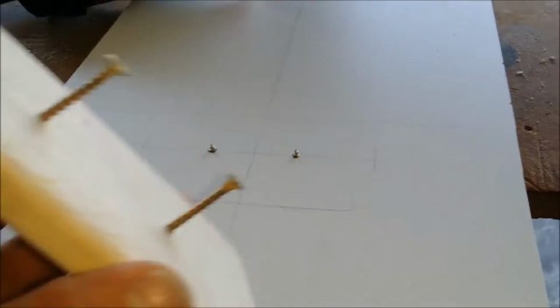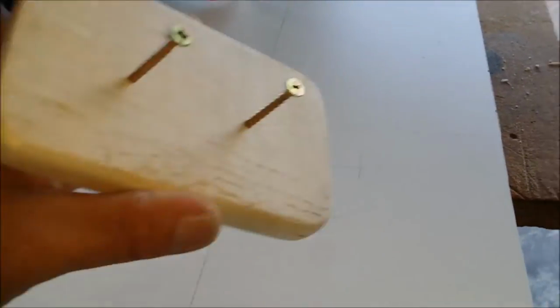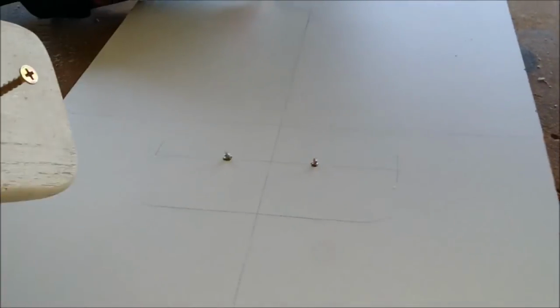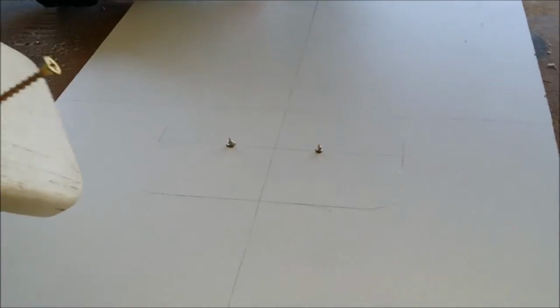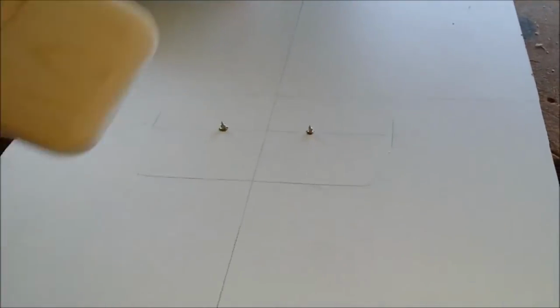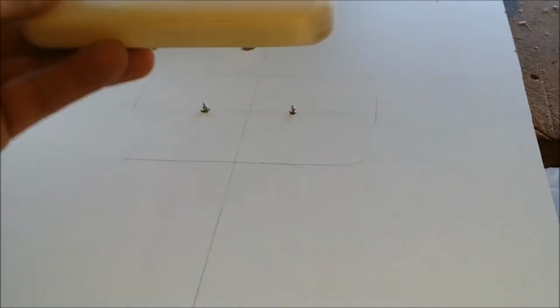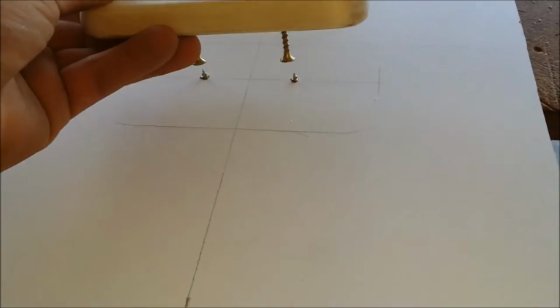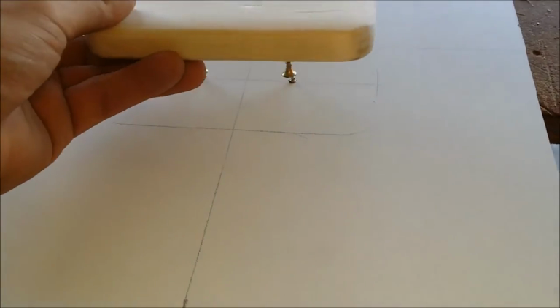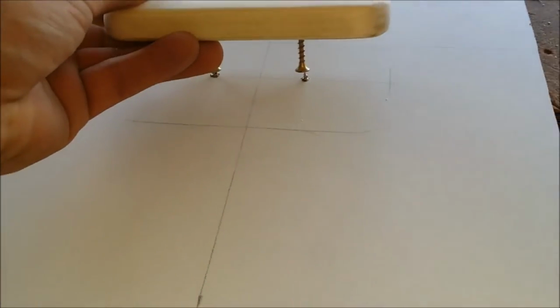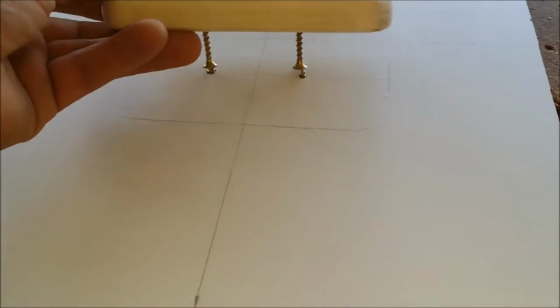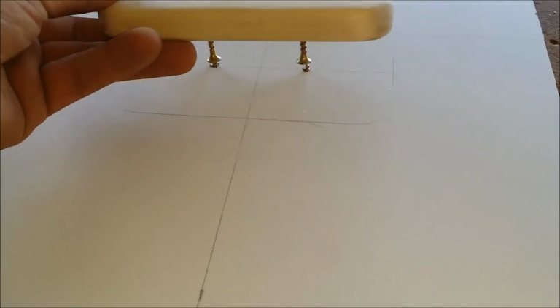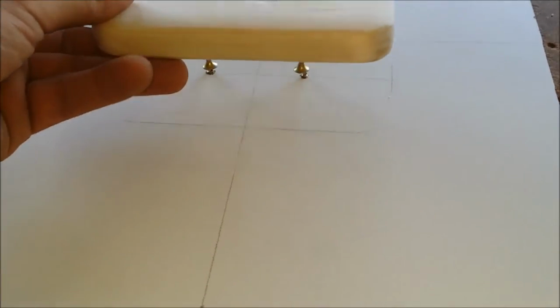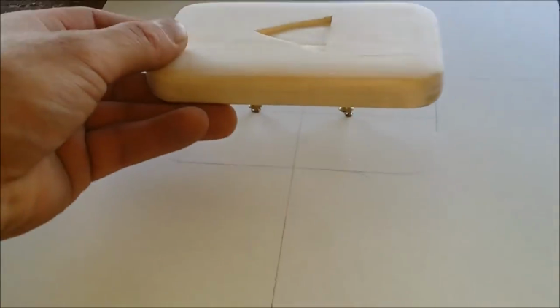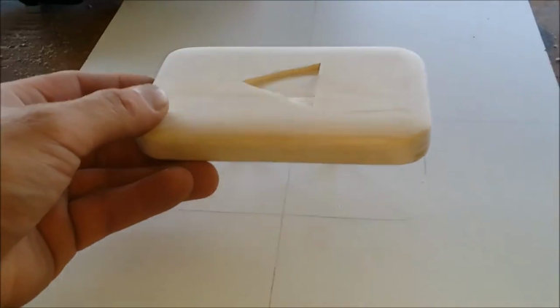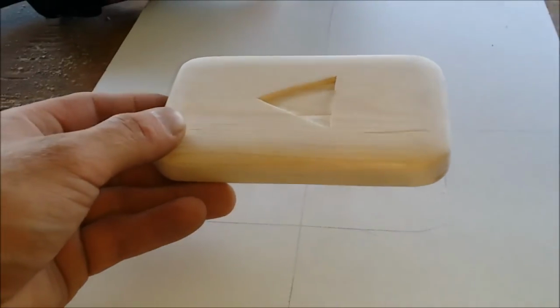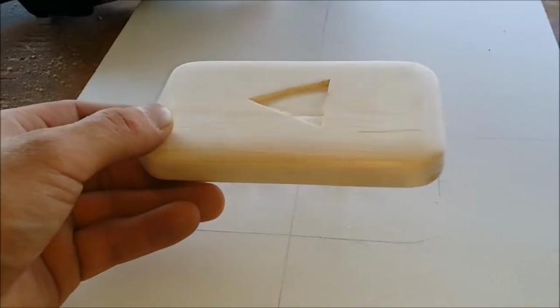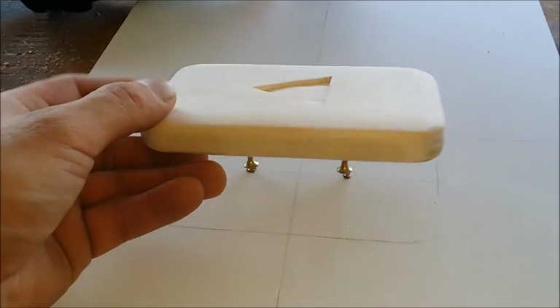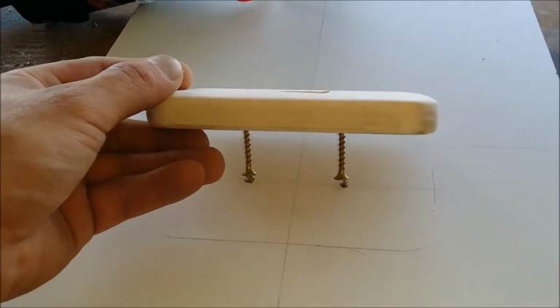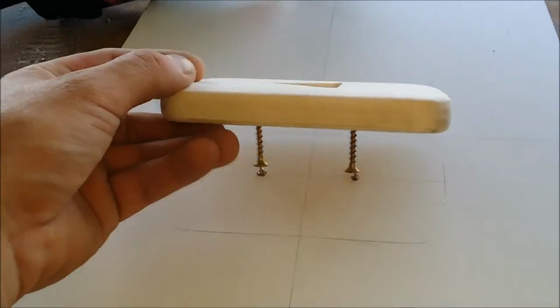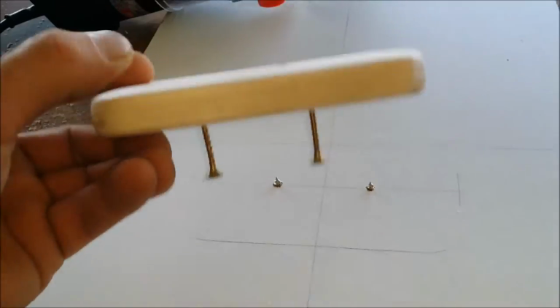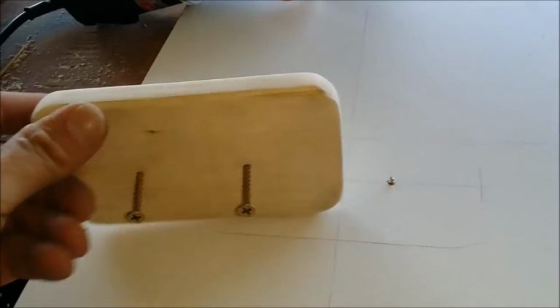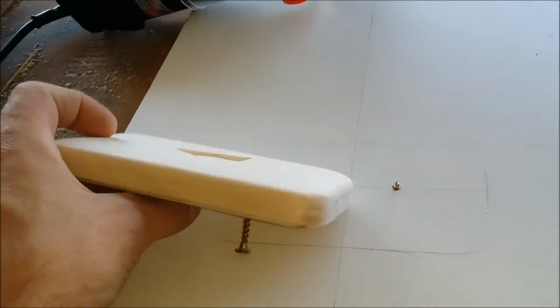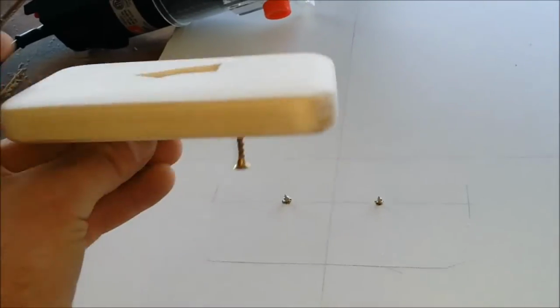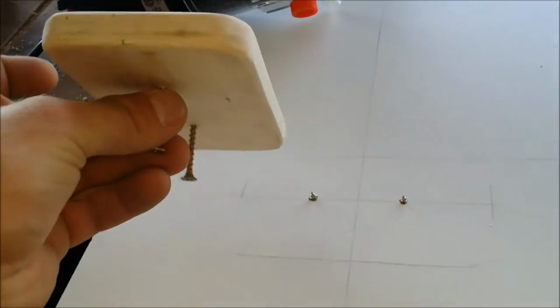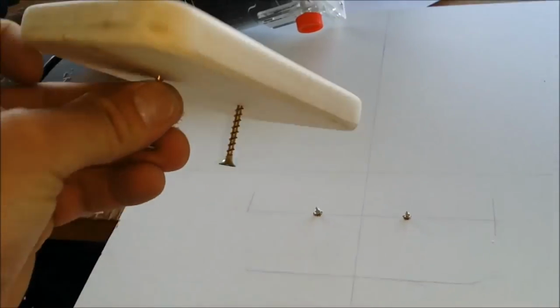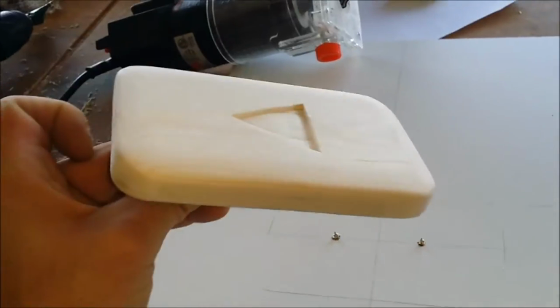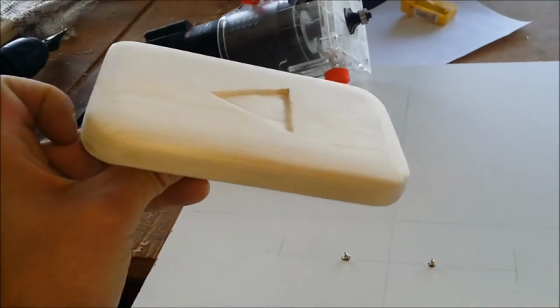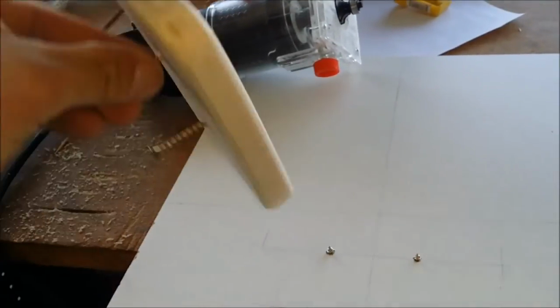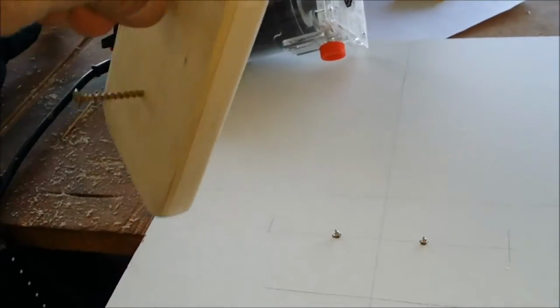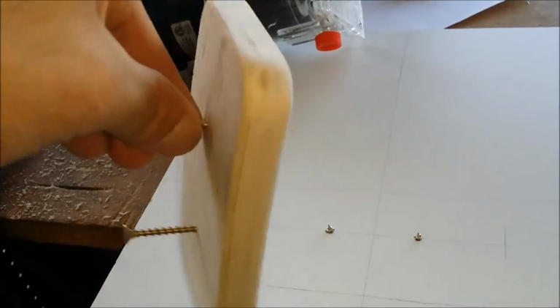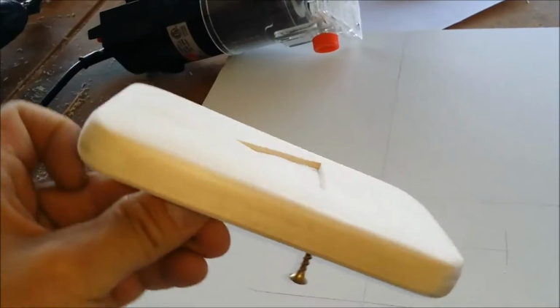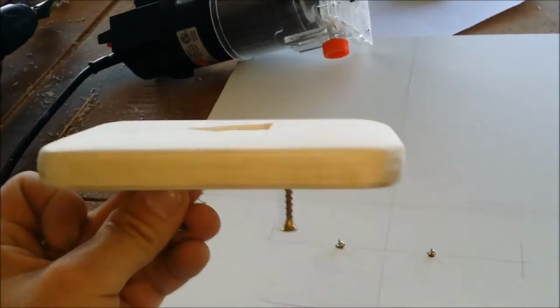The back of this is where it's going to be hitting these screws right here. I'm going to clamp it and paint it that way I get it all painted in one shot.